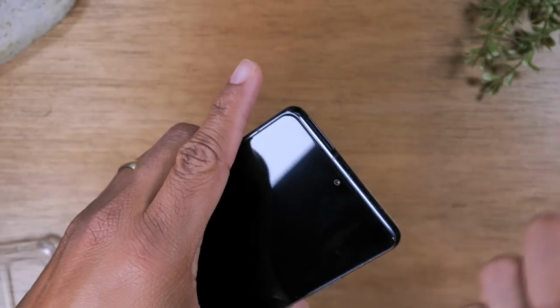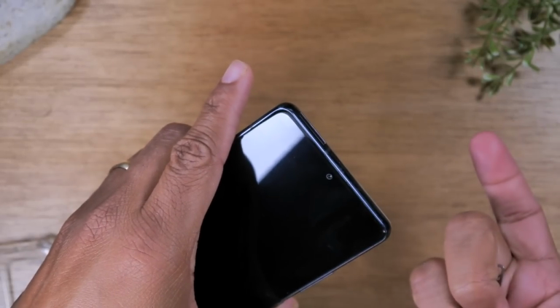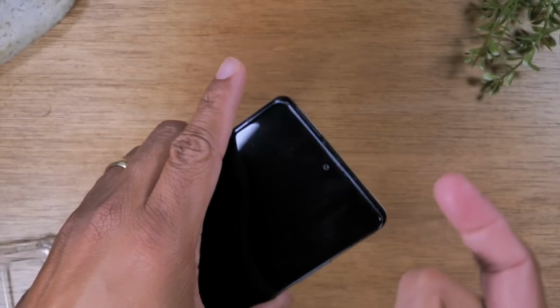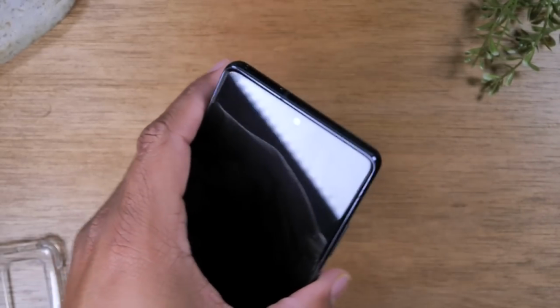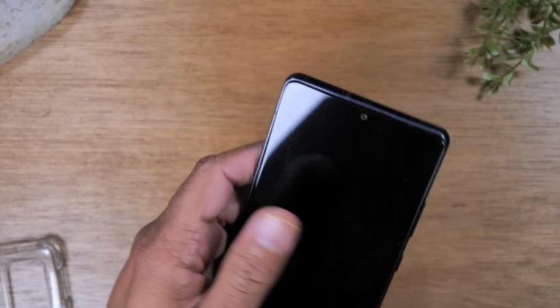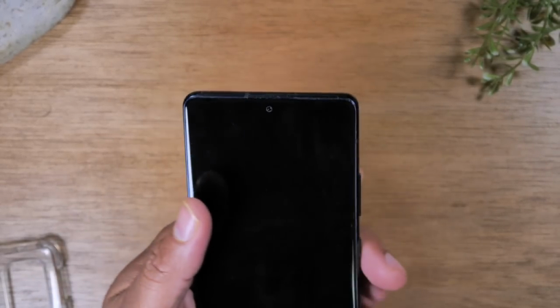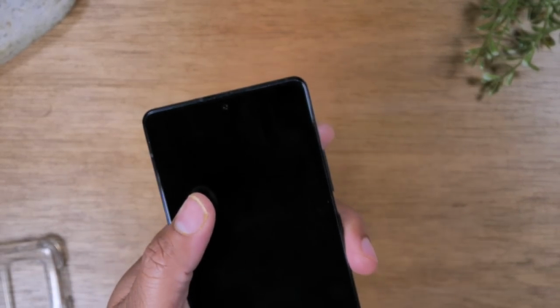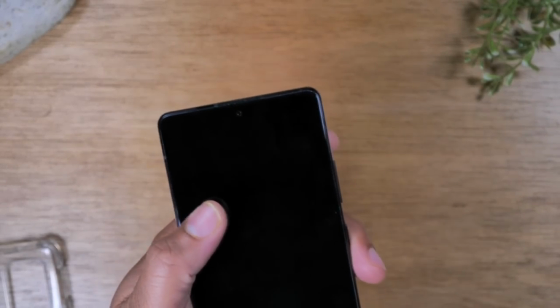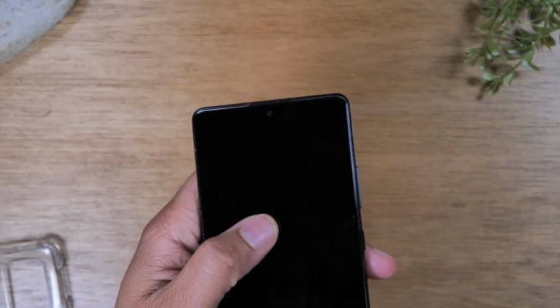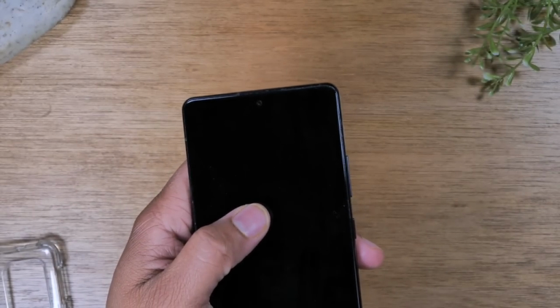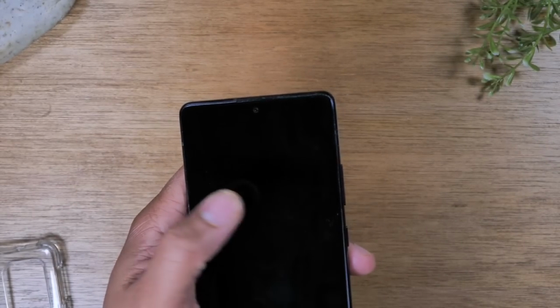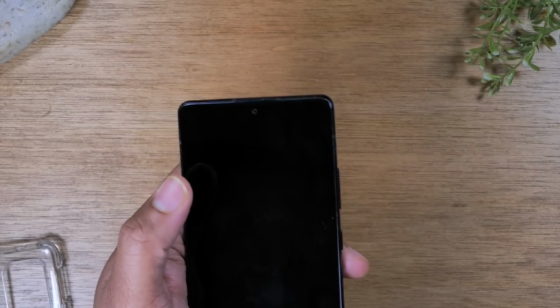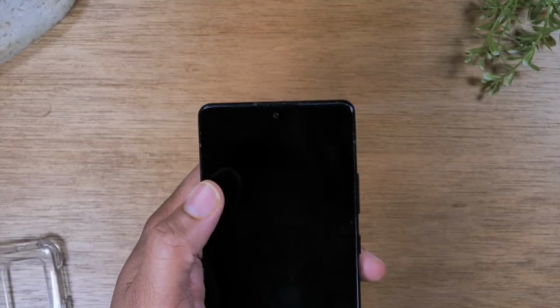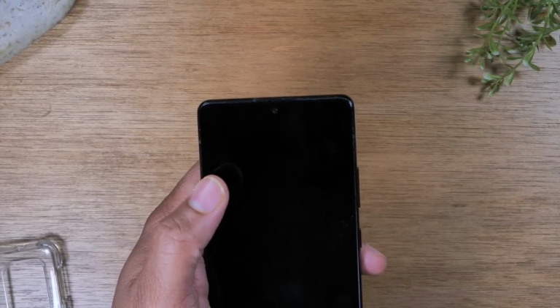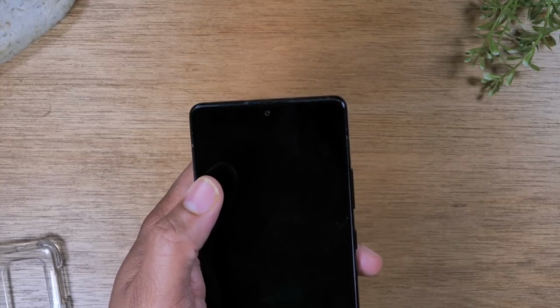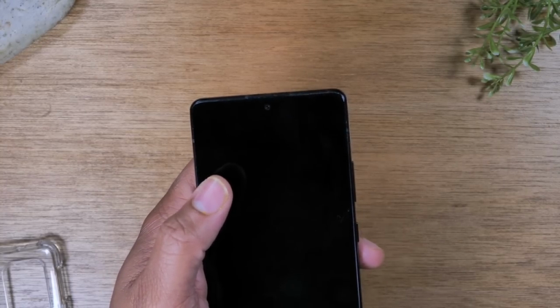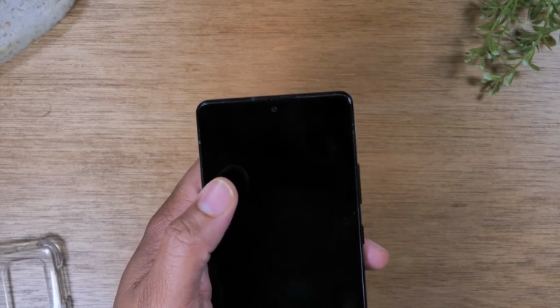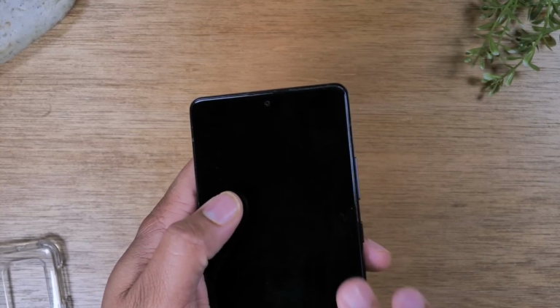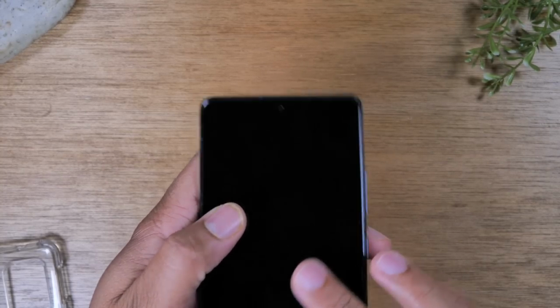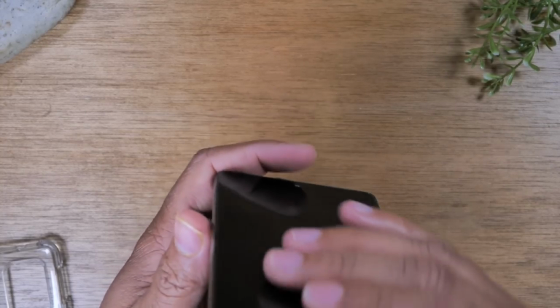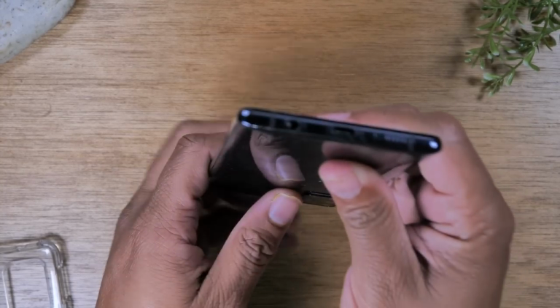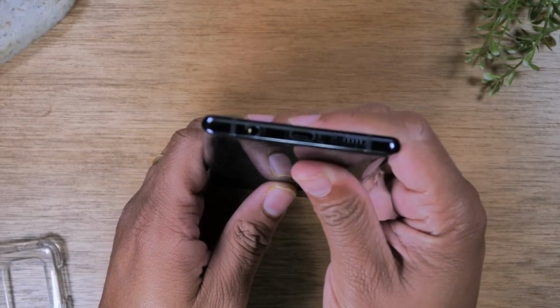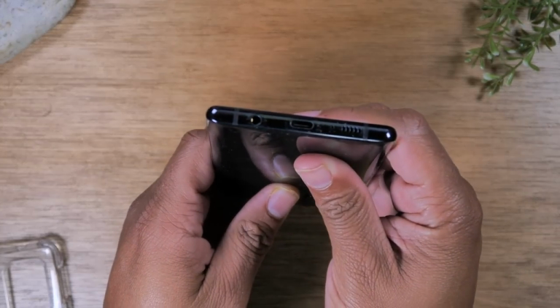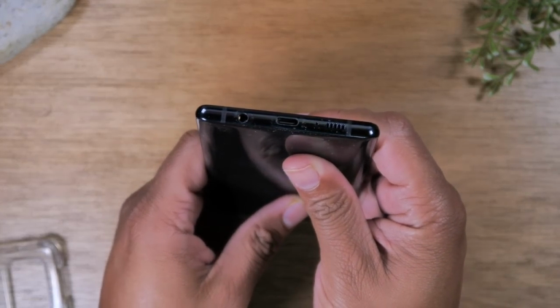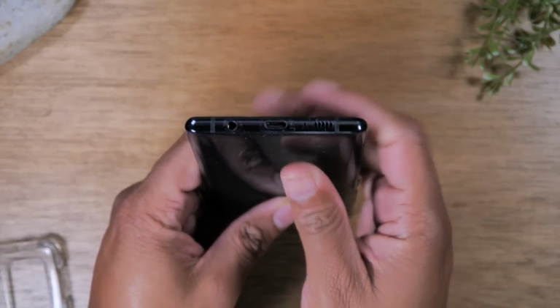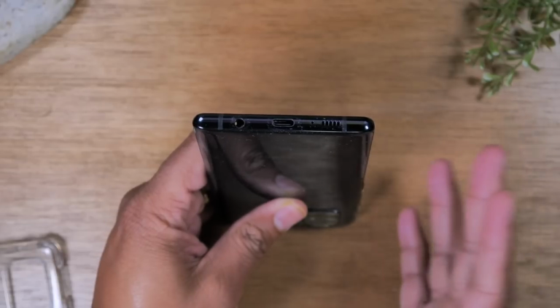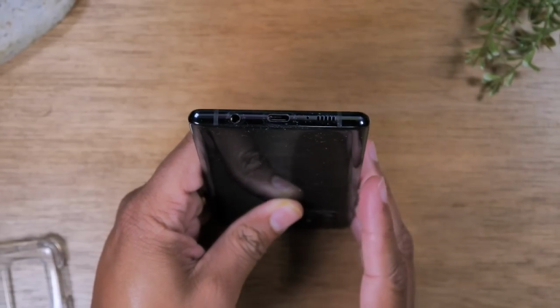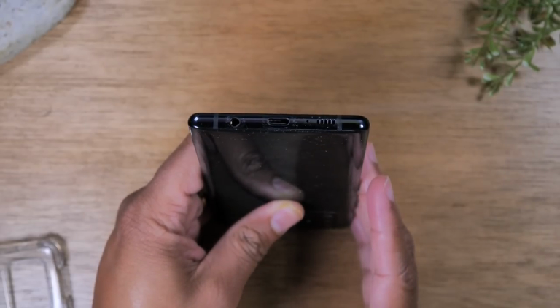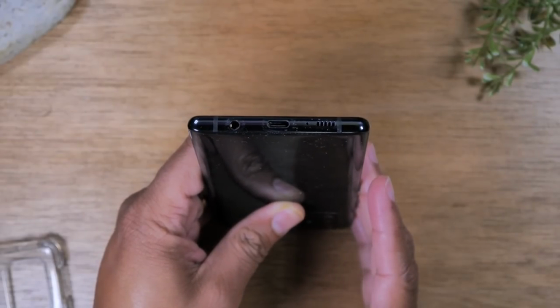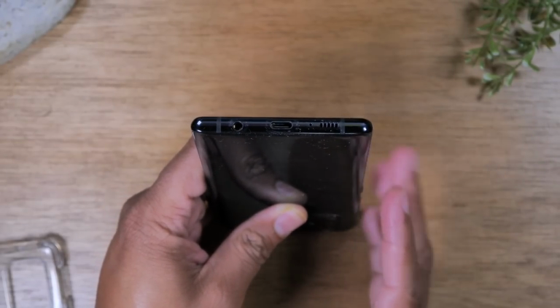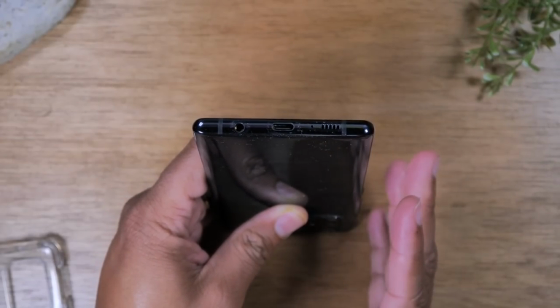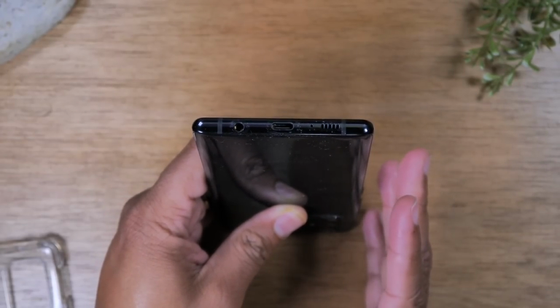That's how you put in the SIM card. Give the phone a minute and it'll read it, and then you can begin to link up all your content from your memory card.